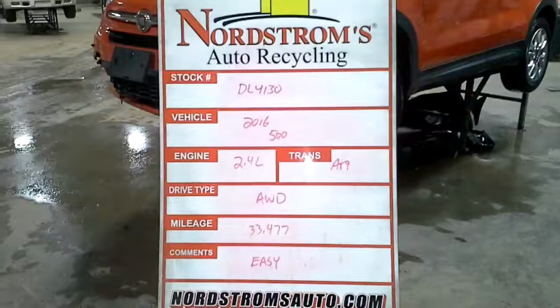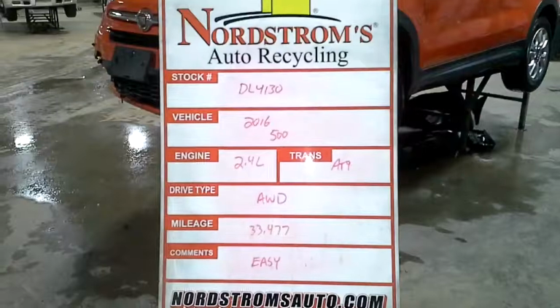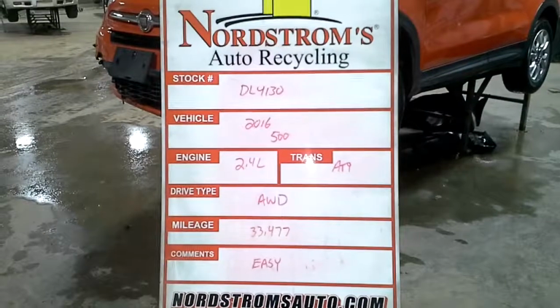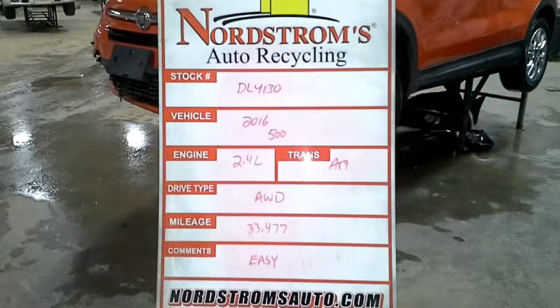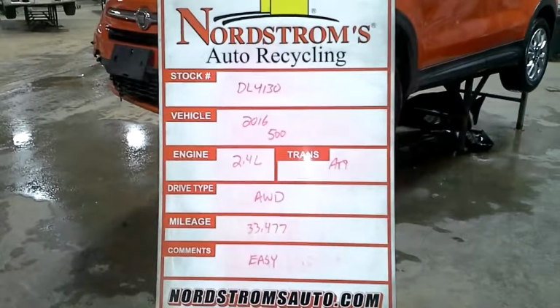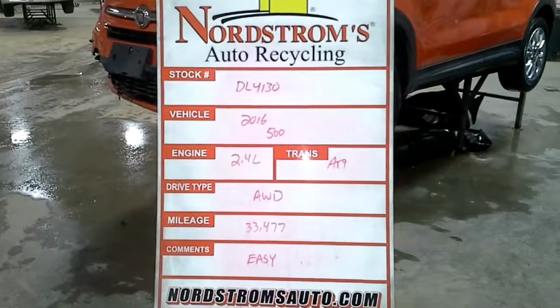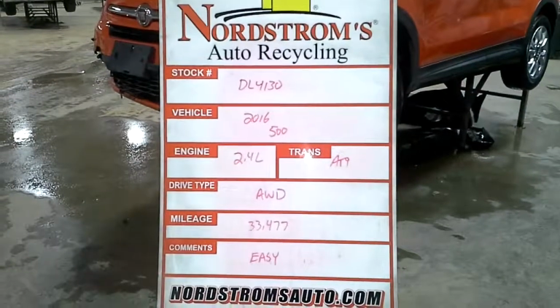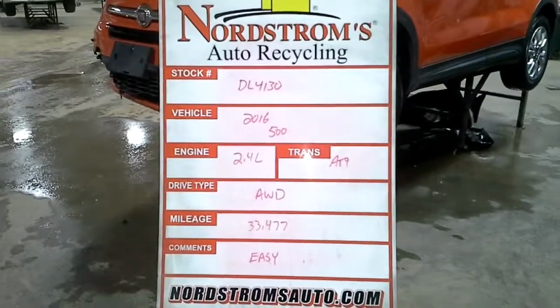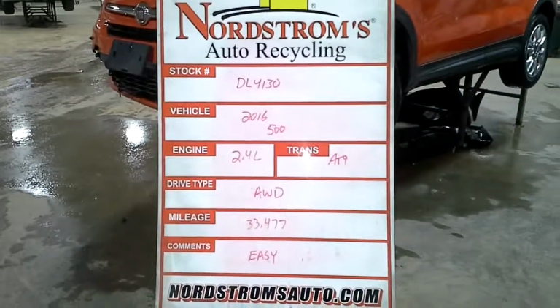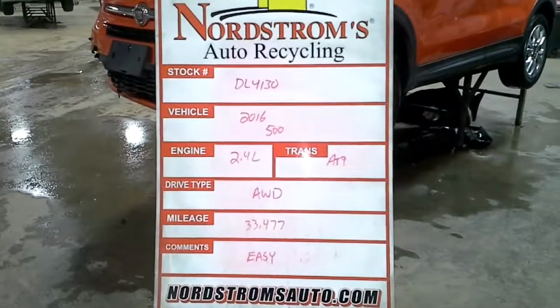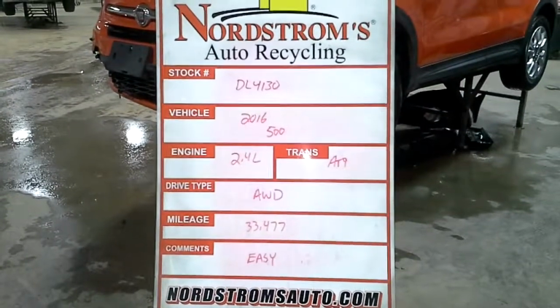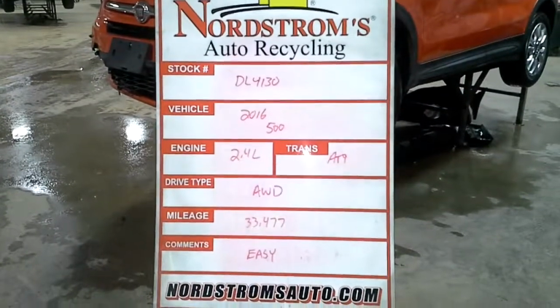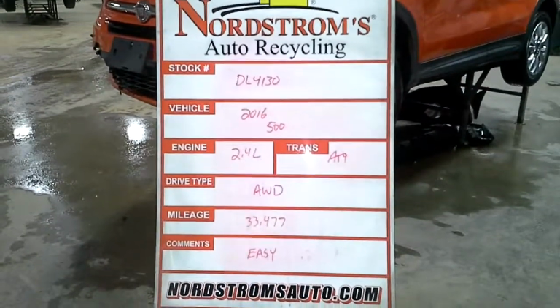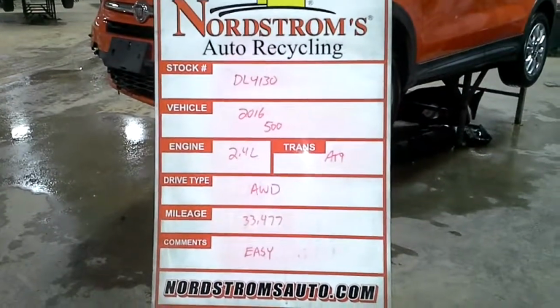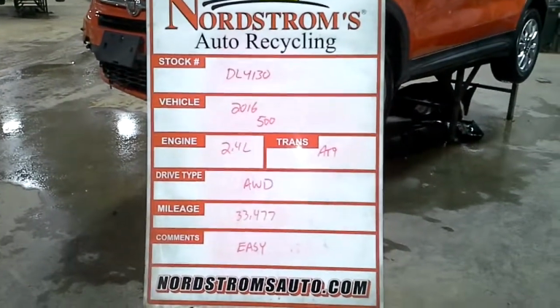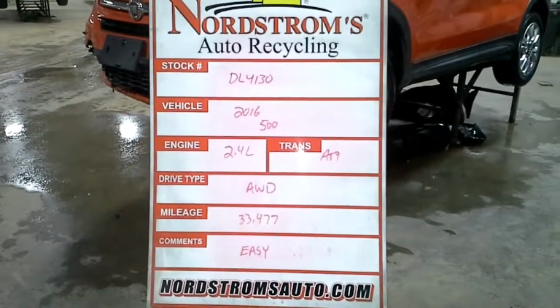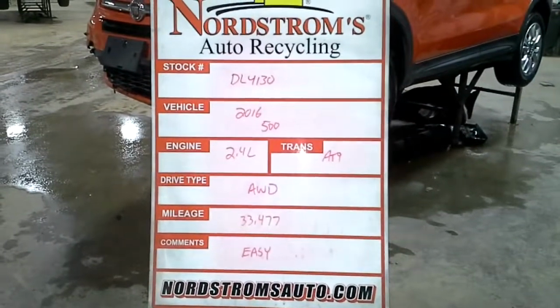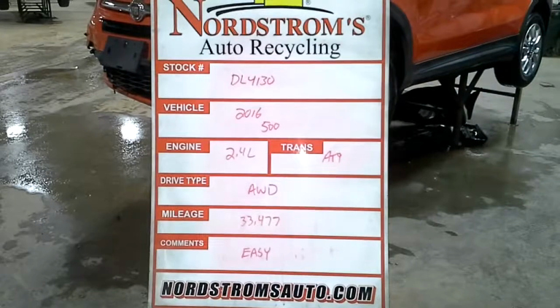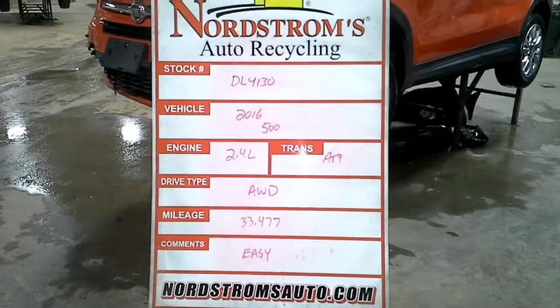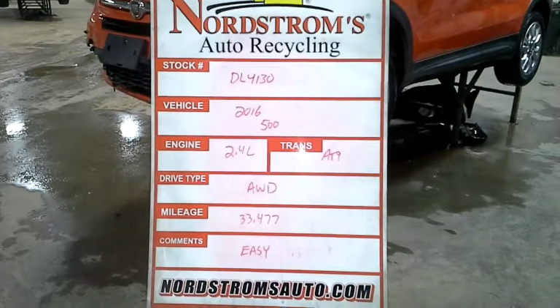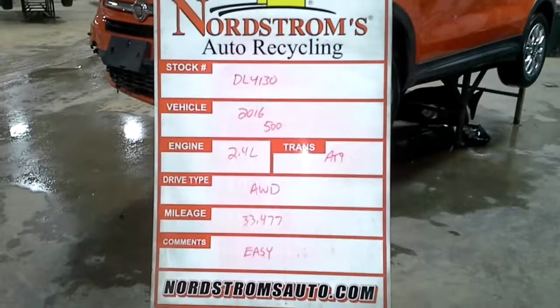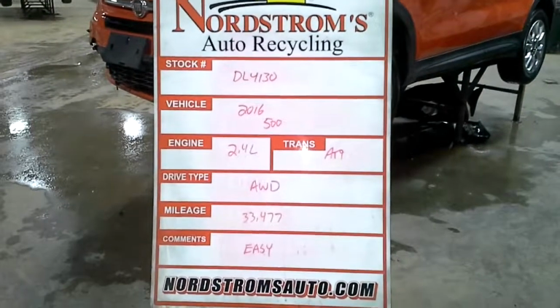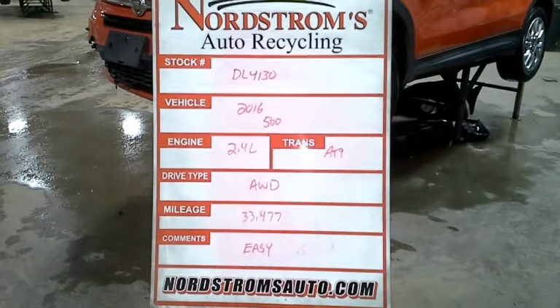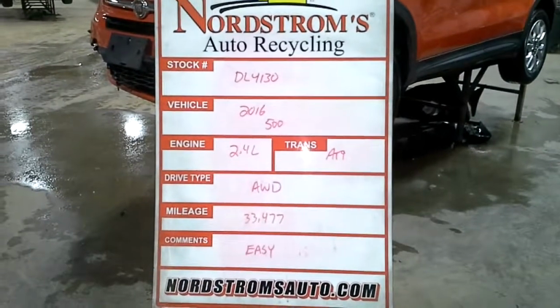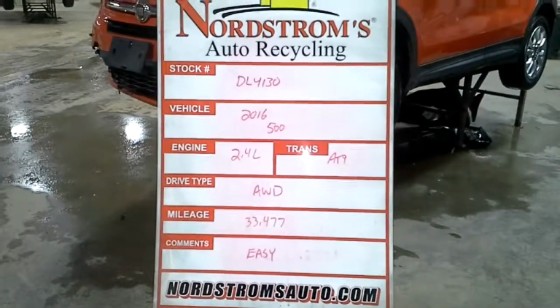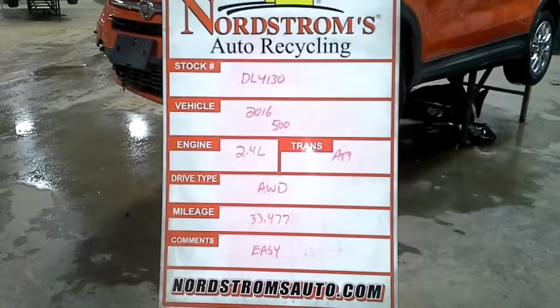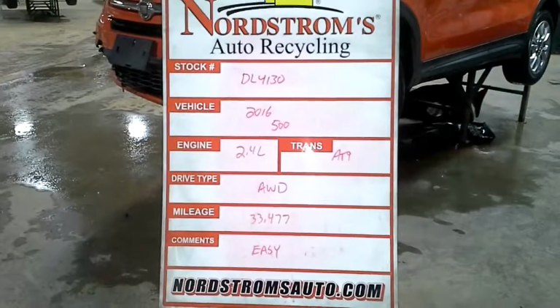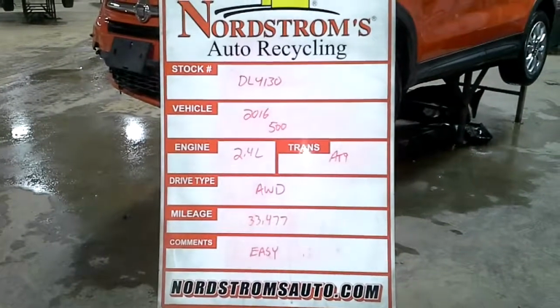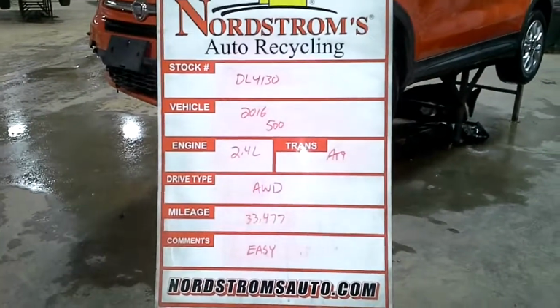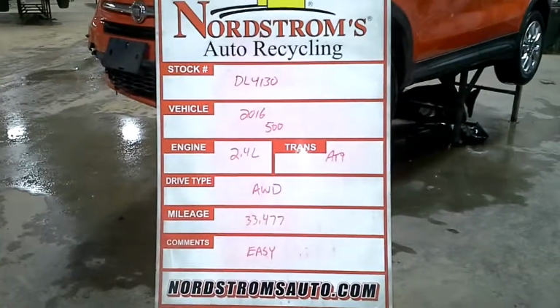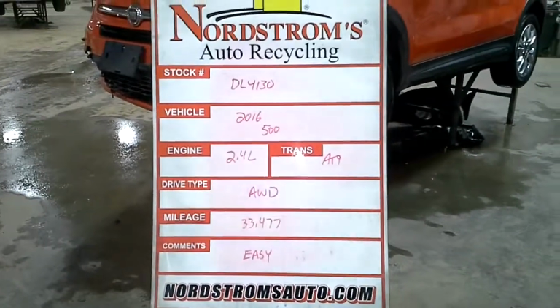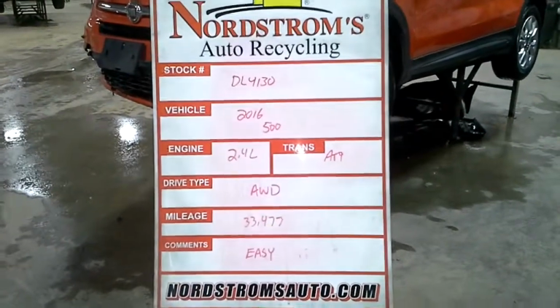Stock number DL4130, 2016 Fiat 500X, 2.4 liter automatic 9-speed, all-wheel drive, 33,477 miles.